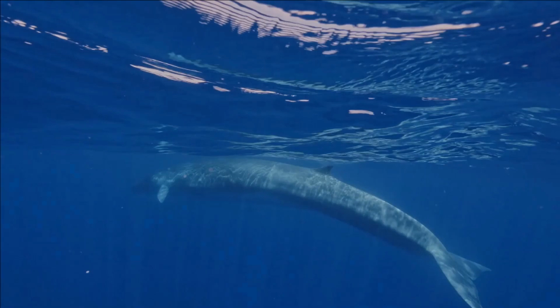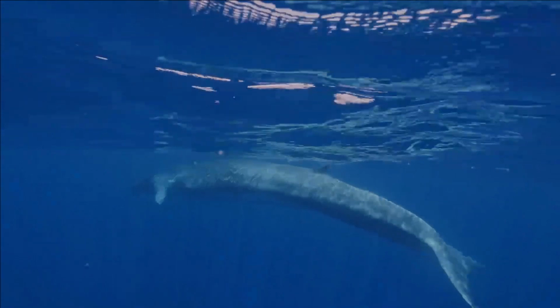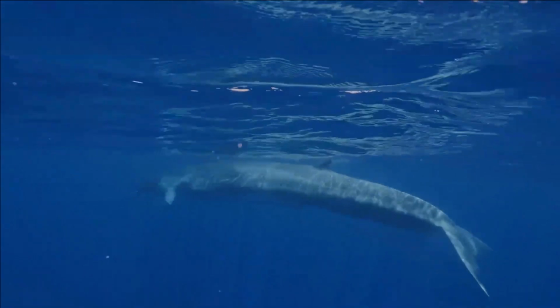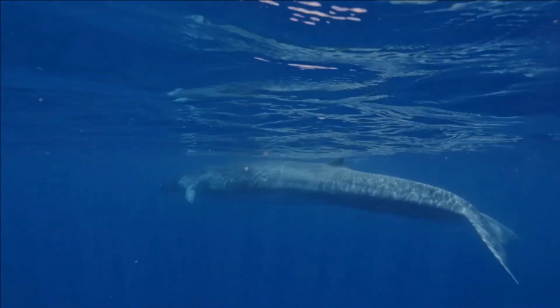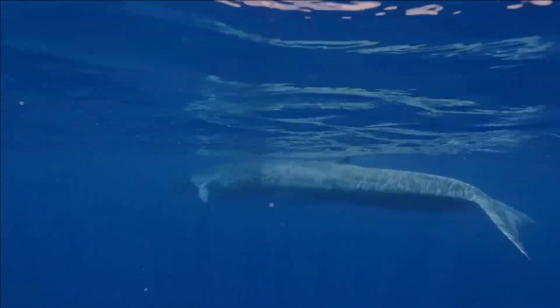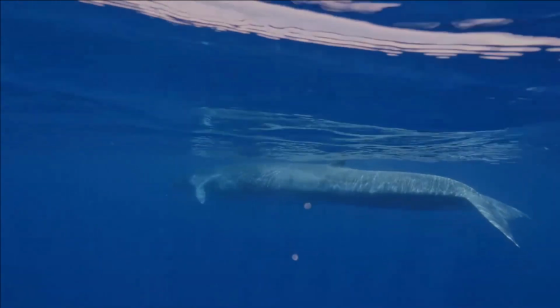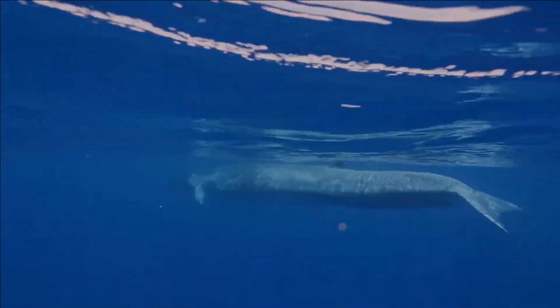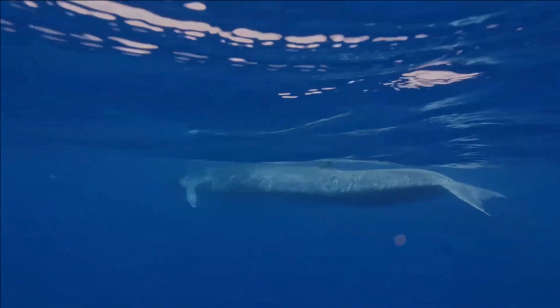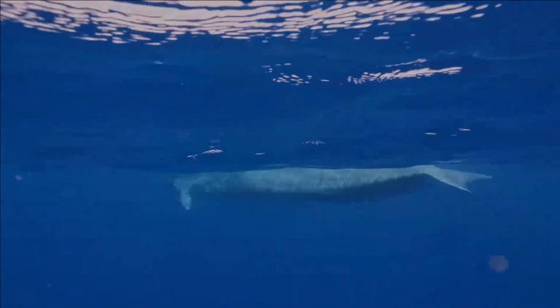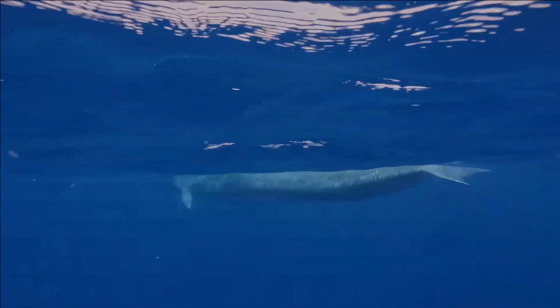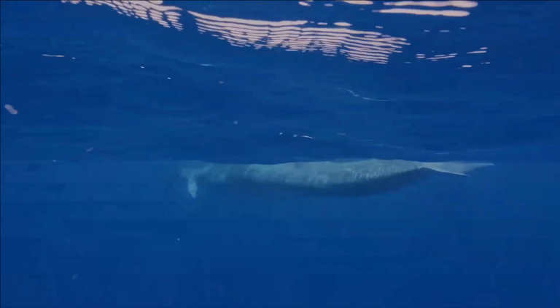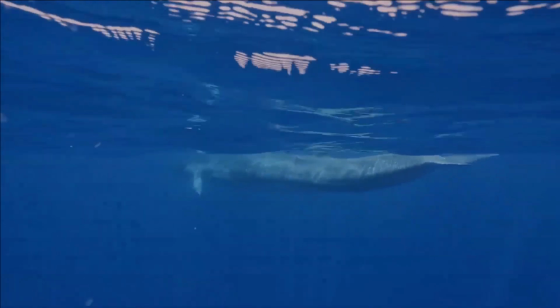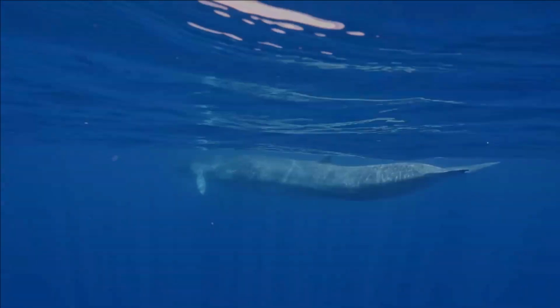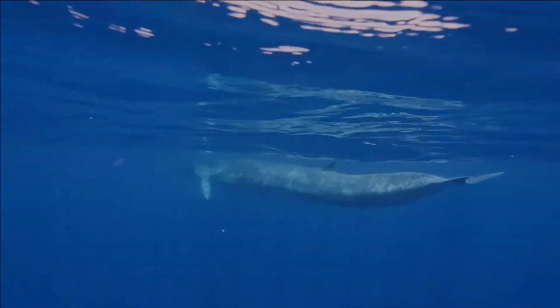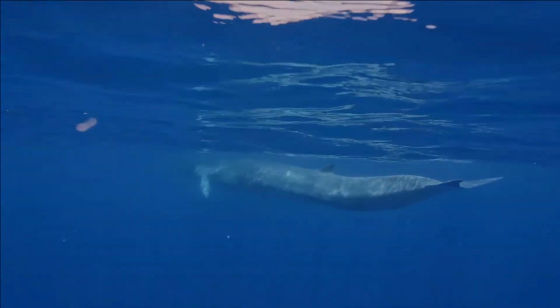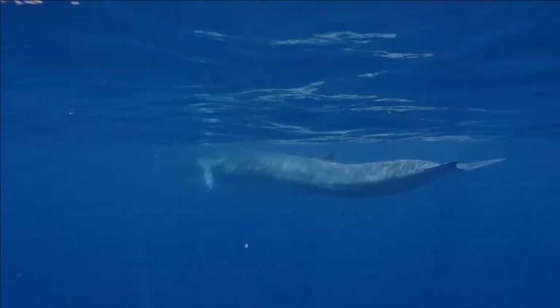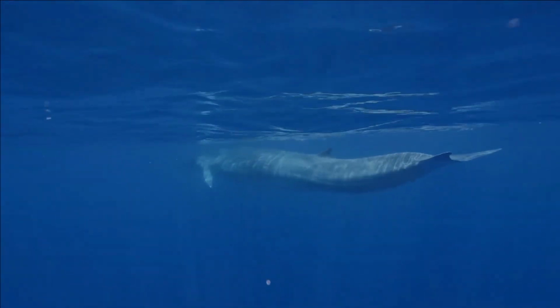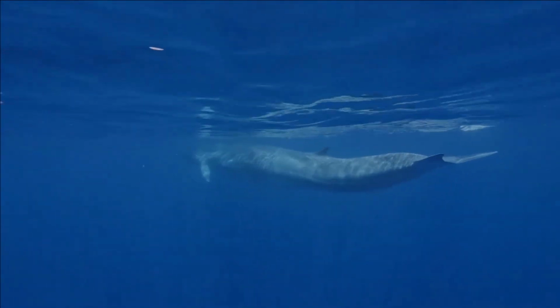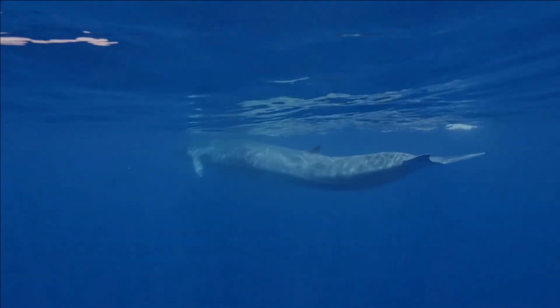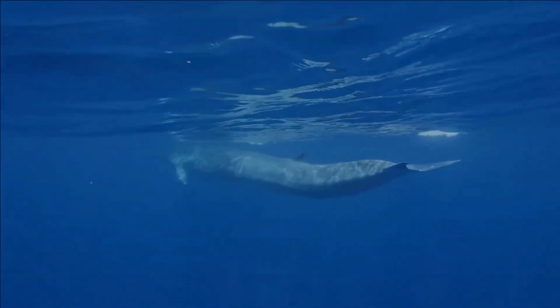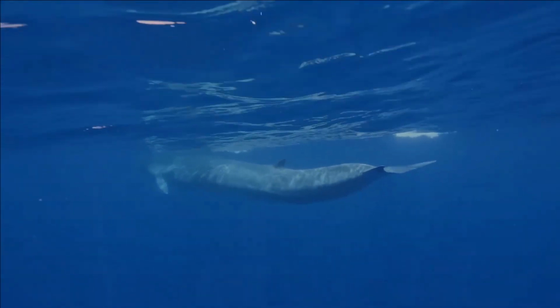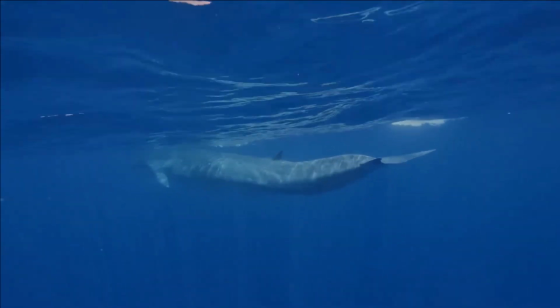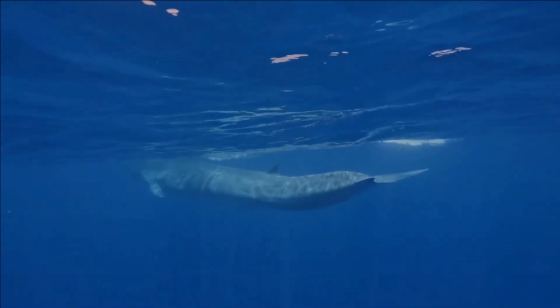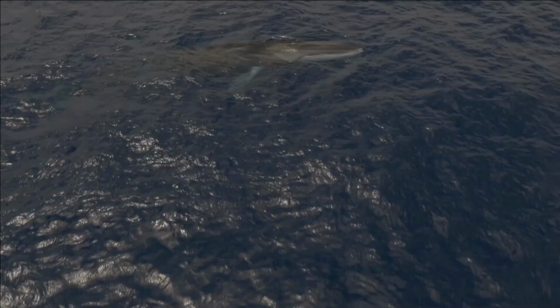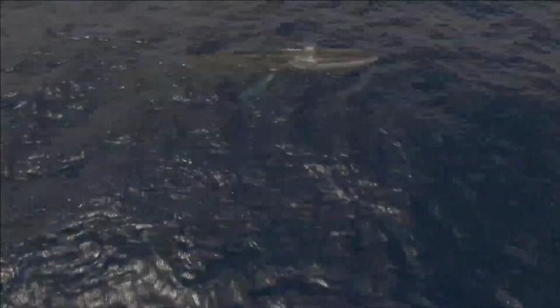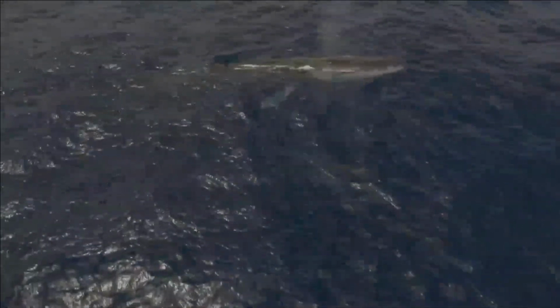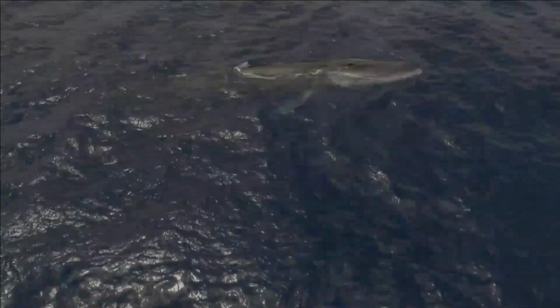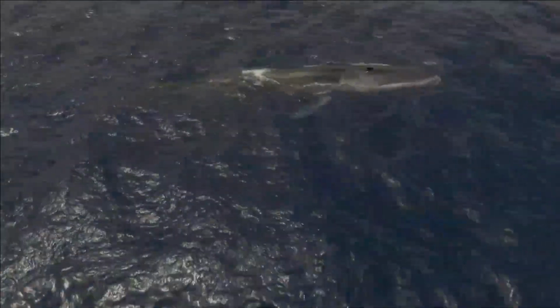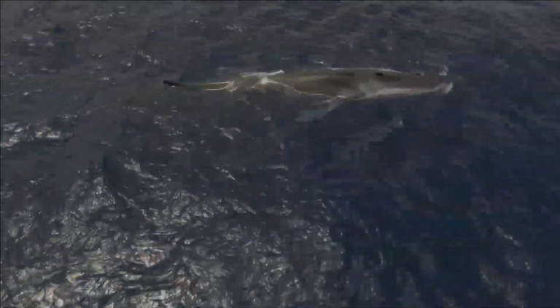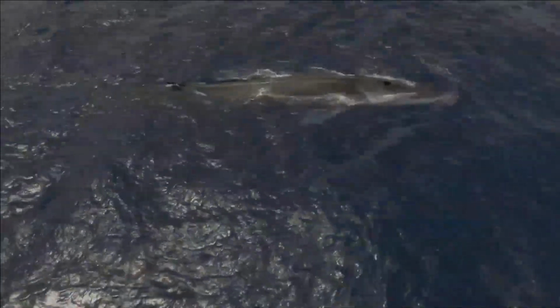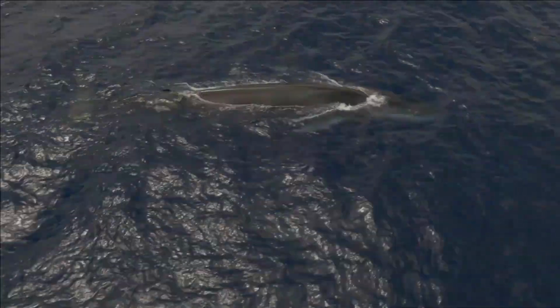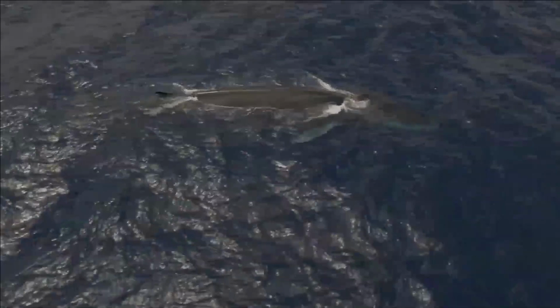Like all other large whales, the fin whale was heavily hunted during the 20th century. As a result, it is an endangered species.